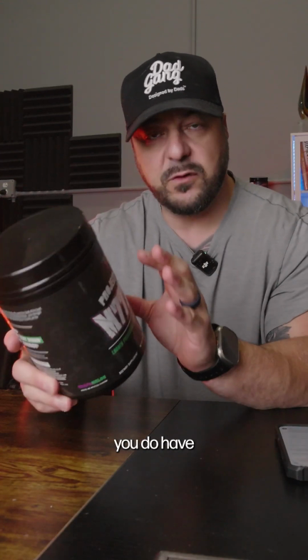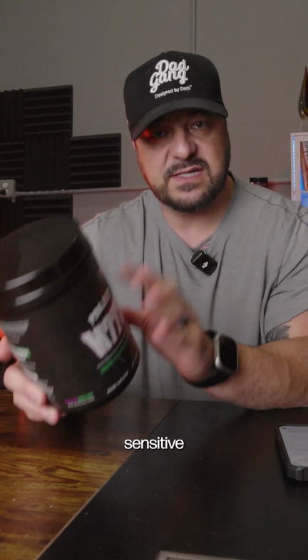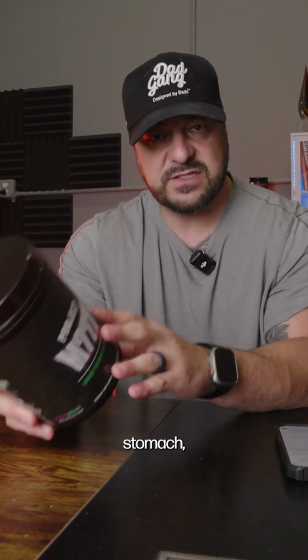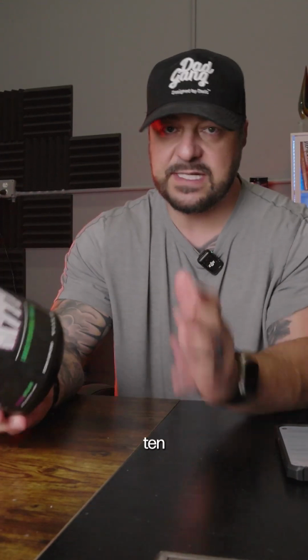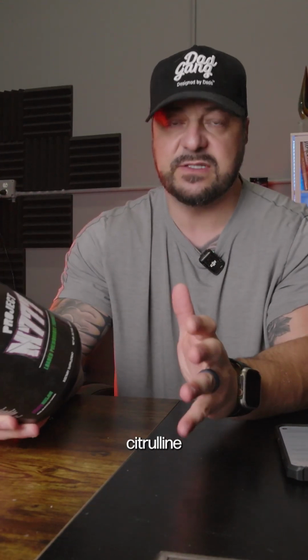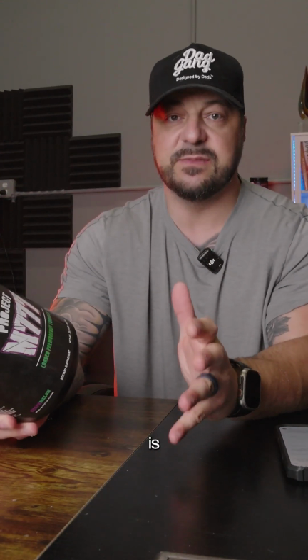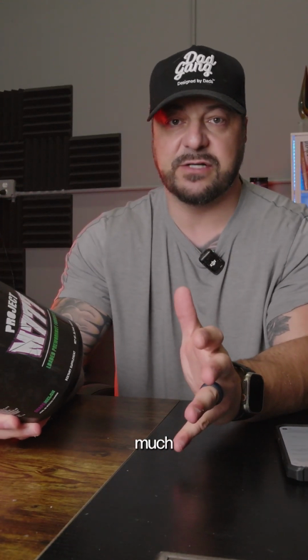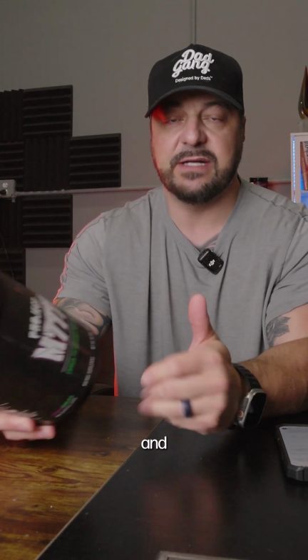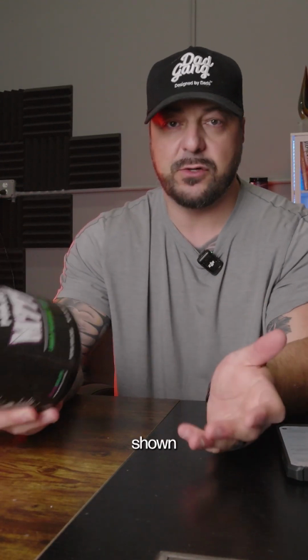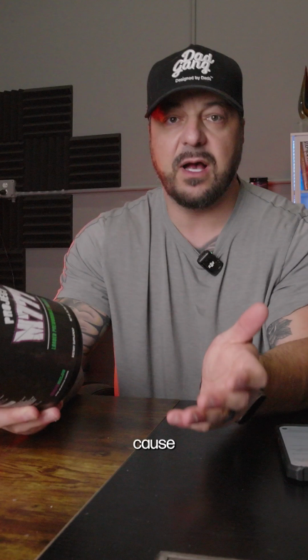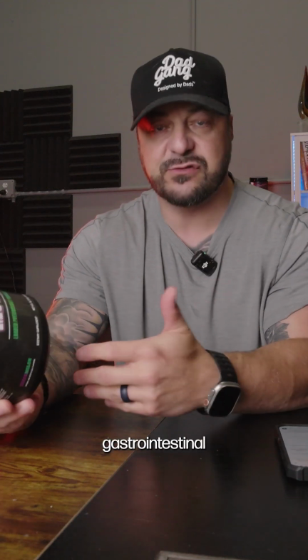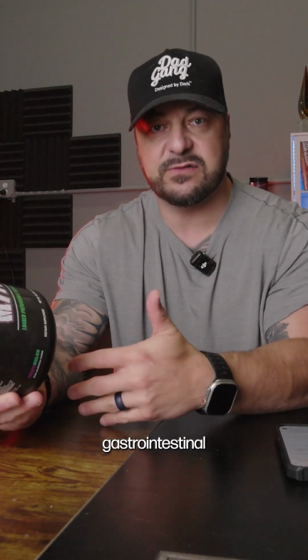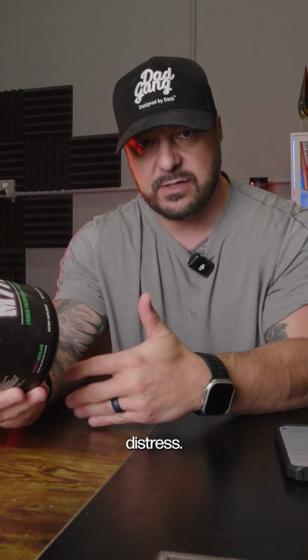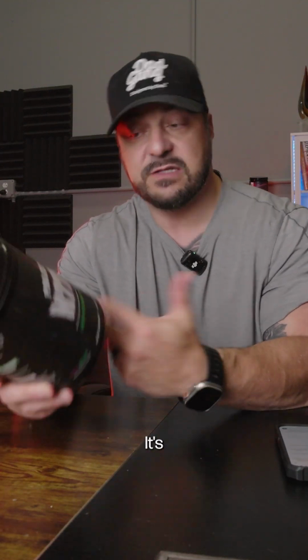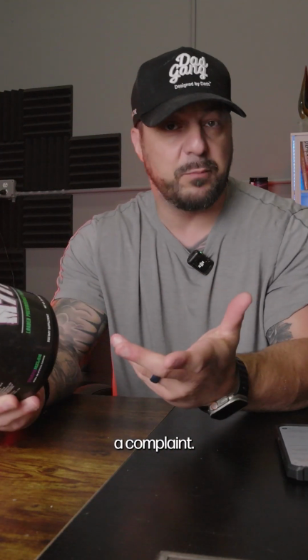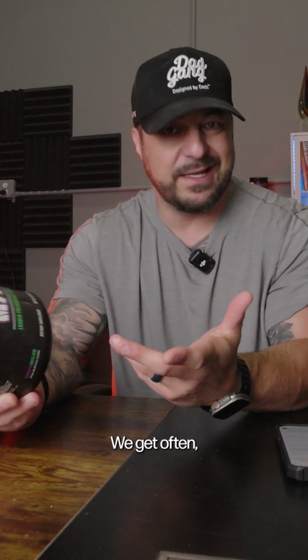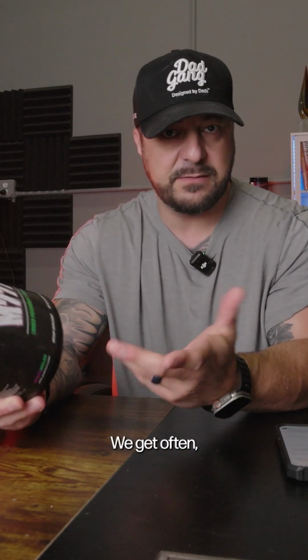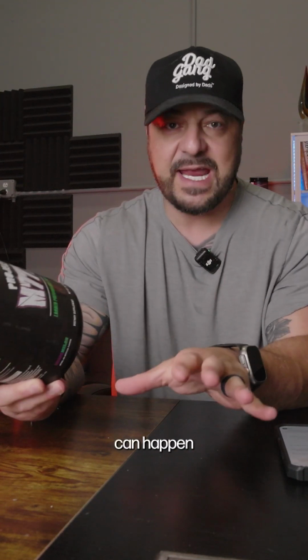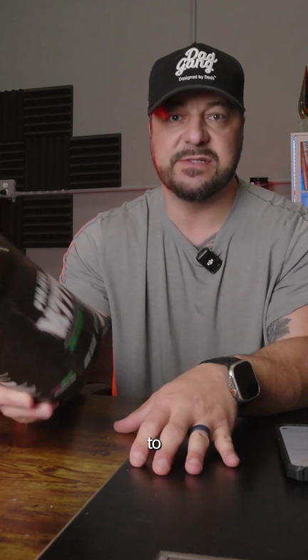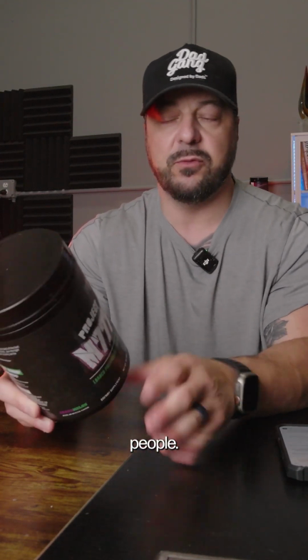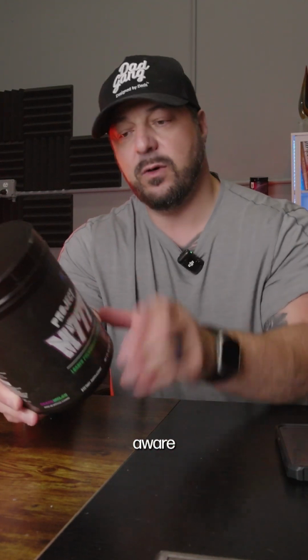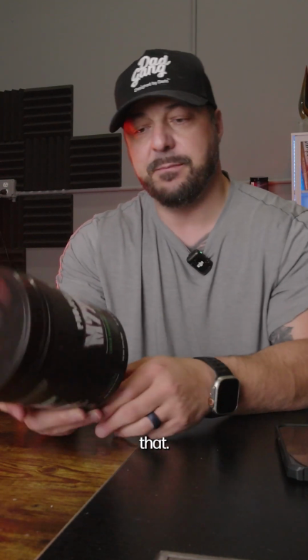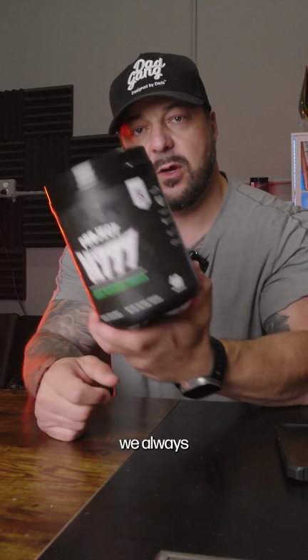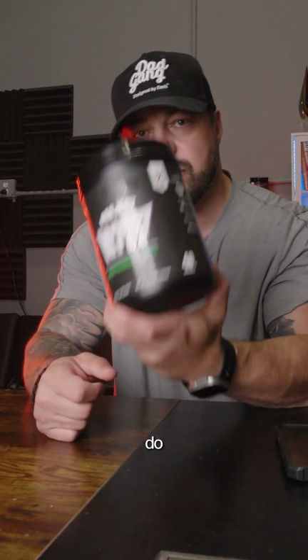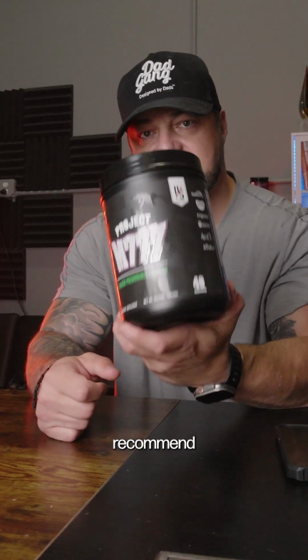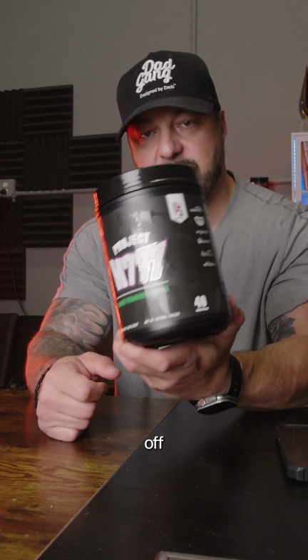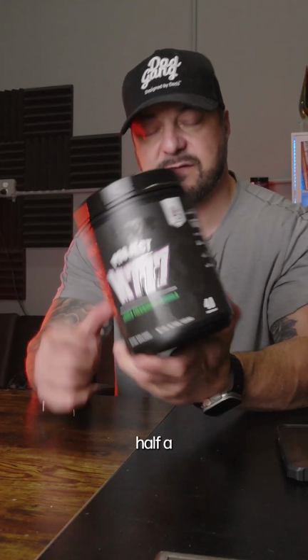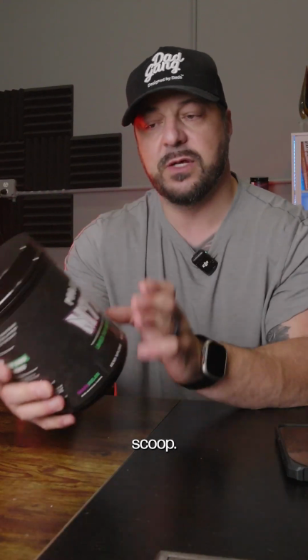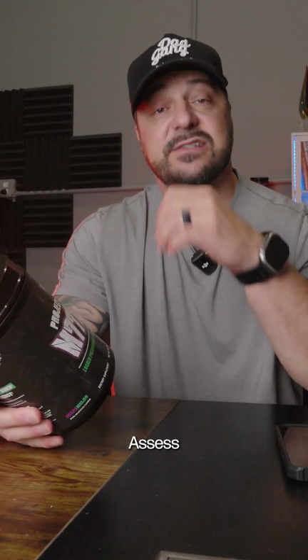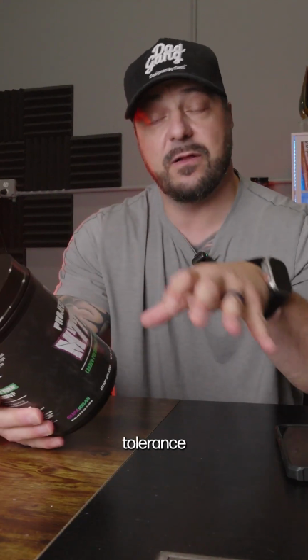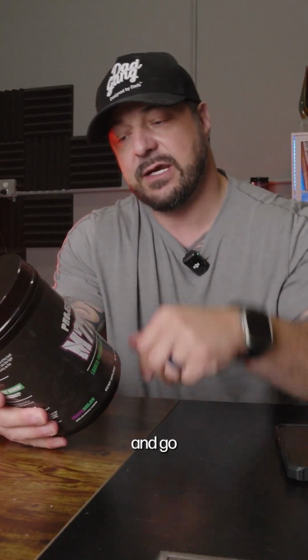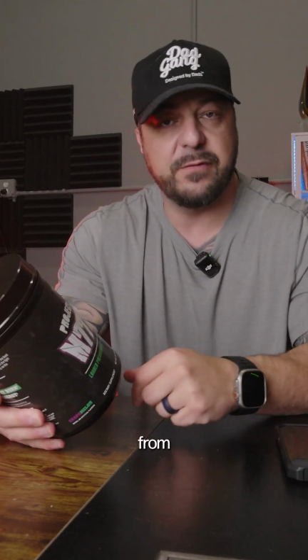Now a little disclaimer: if you do have a sensitive stomach, 10 grams of citrulline is a bit much and has been shown to cause gastrointestinal distress. It's not a complaint we get often, but it can happen to some people. That's why we always recommend starting off with half a scoop, assess your tolerance, and go from there.